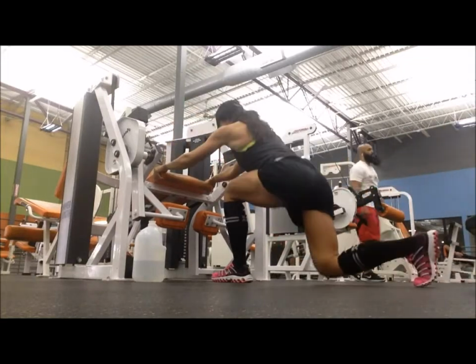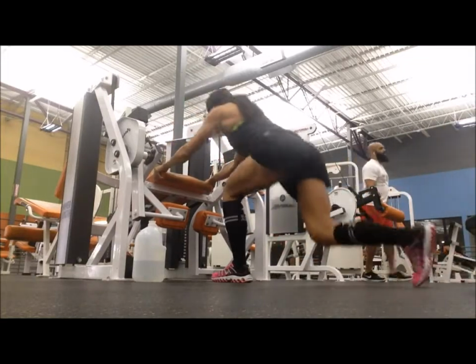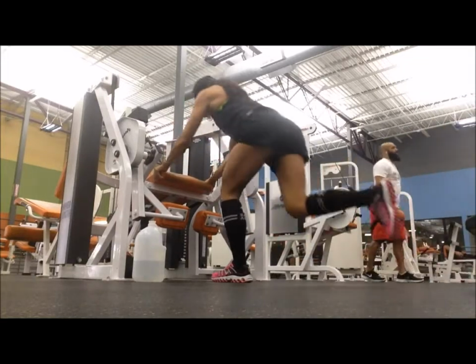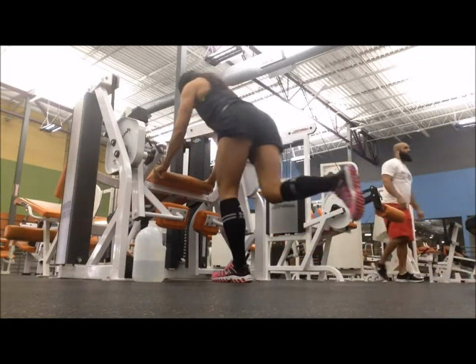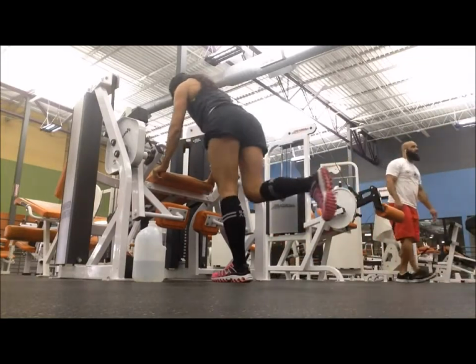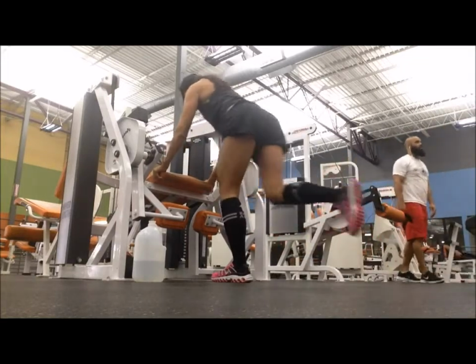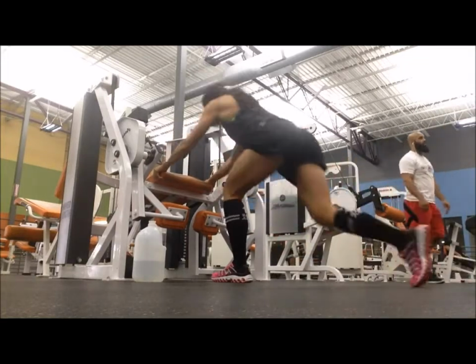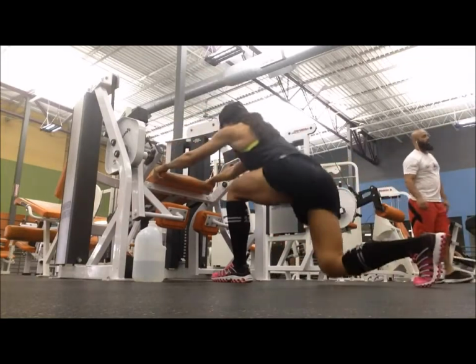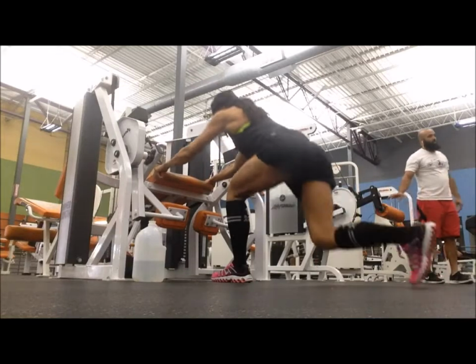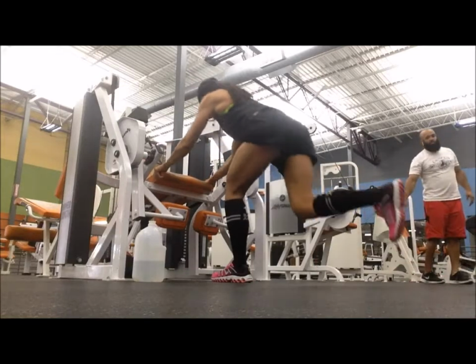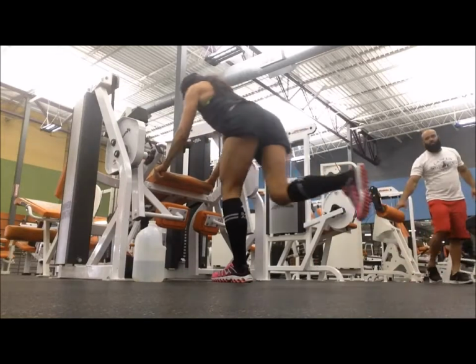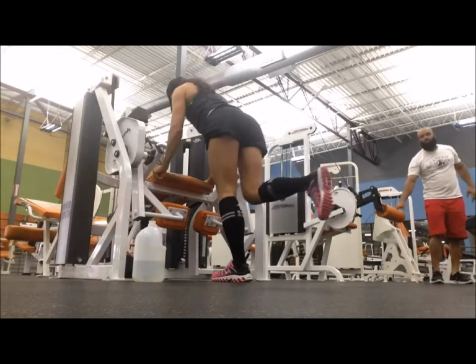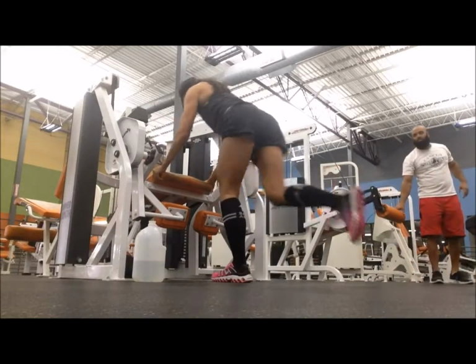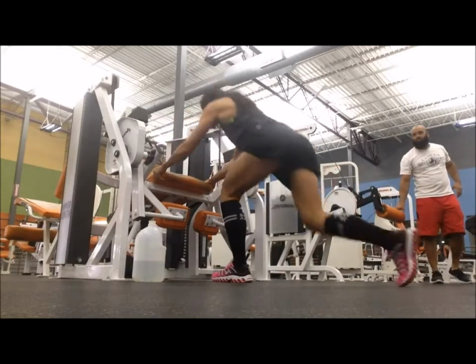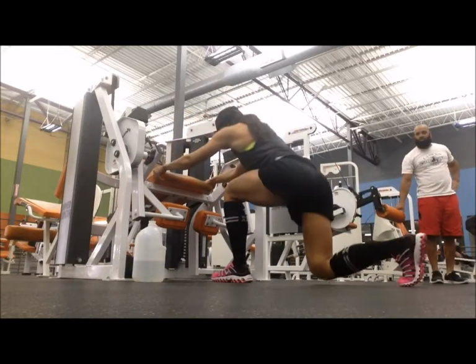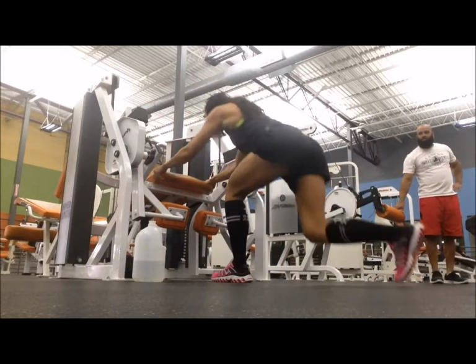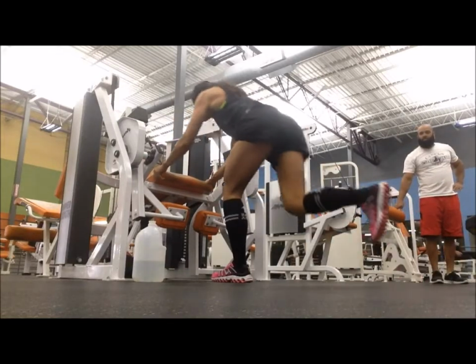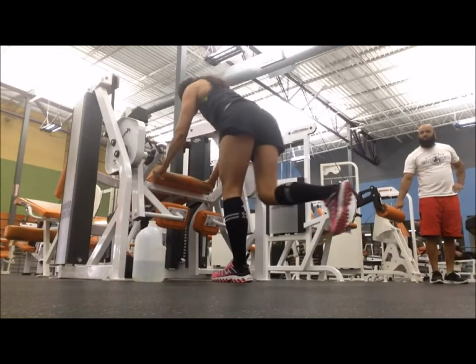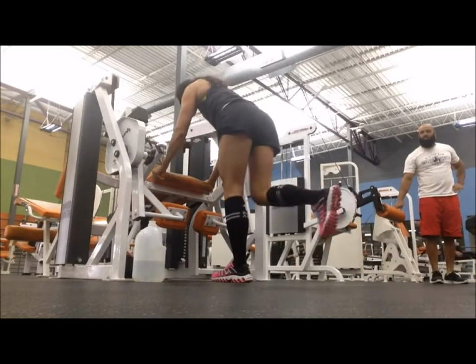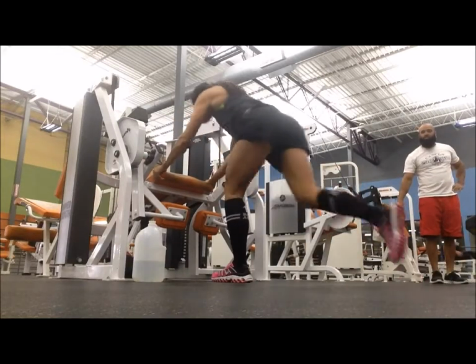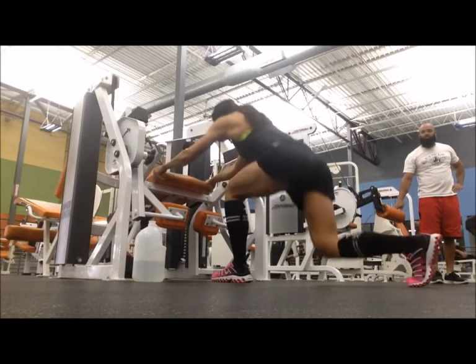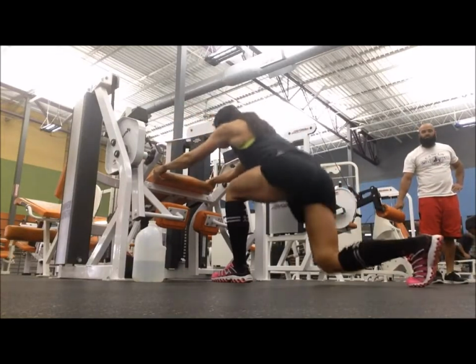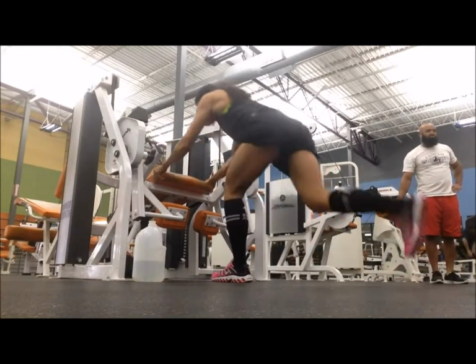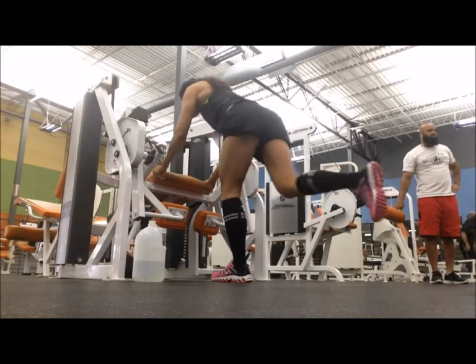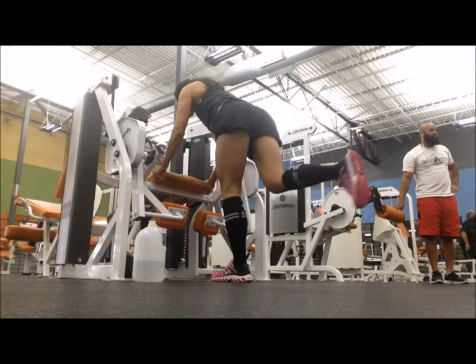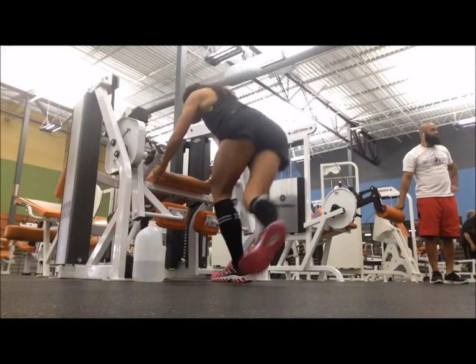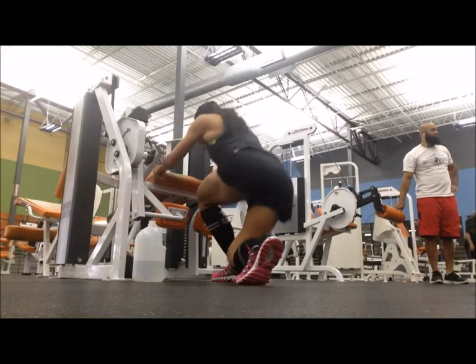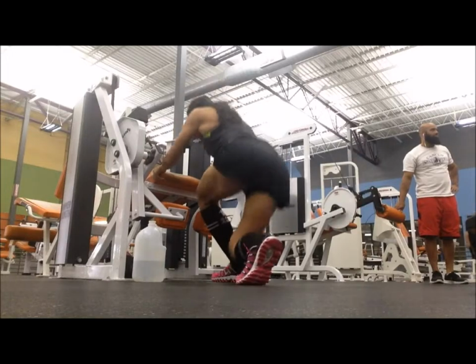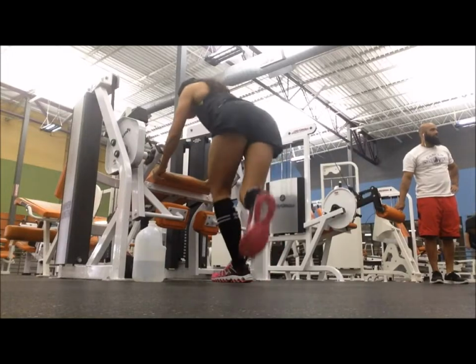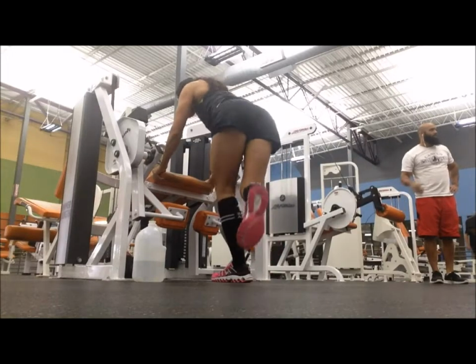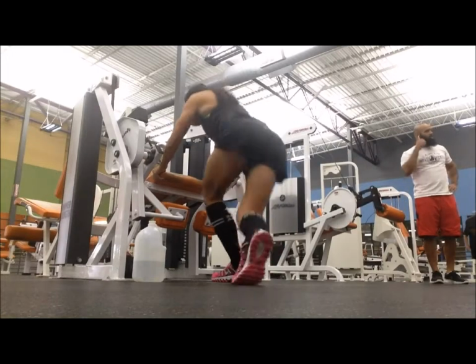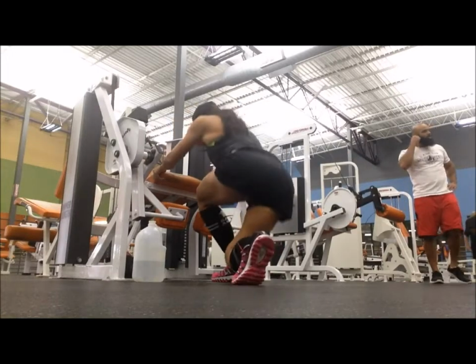Focus on pushing up through the heel. Notice how I'm working it — take that time up. You don't want to just rebound out of pushing off the ground. You want to make those muscle fibers contract in order to come up.